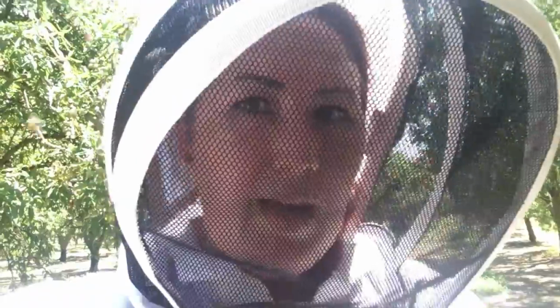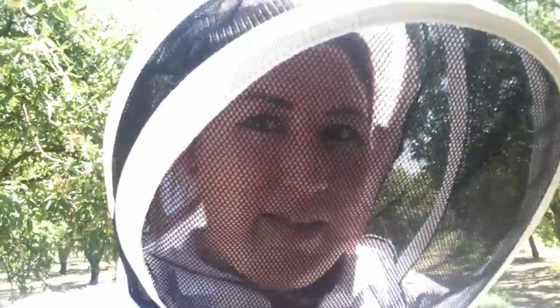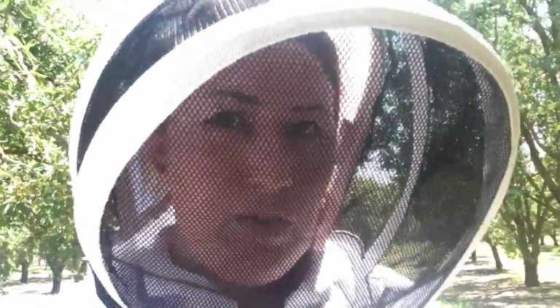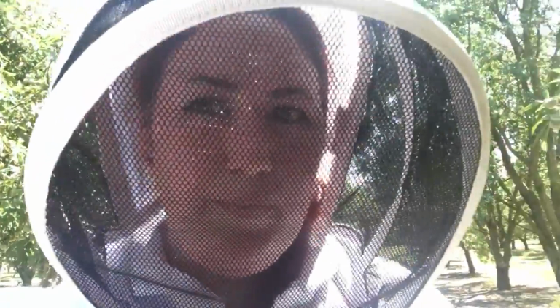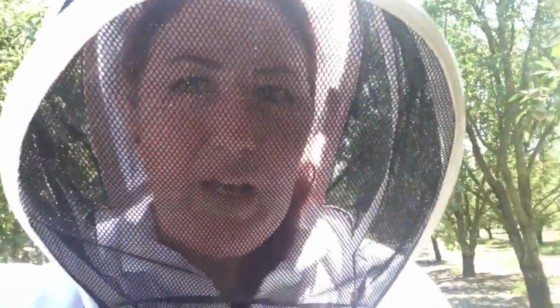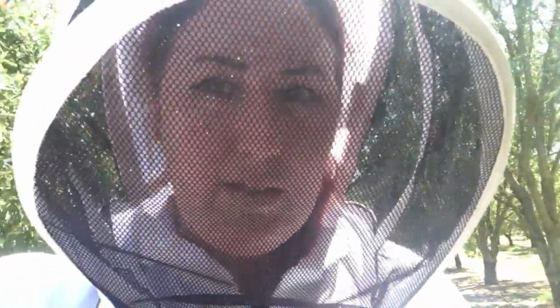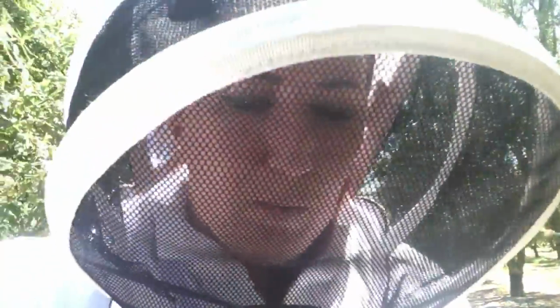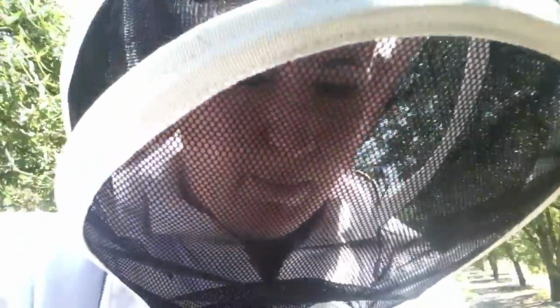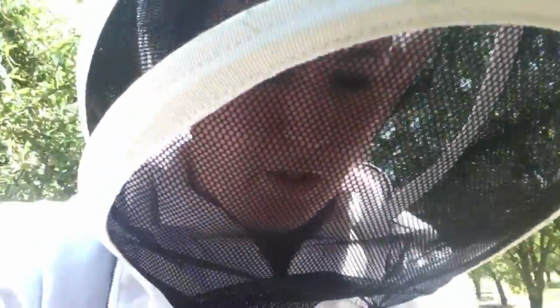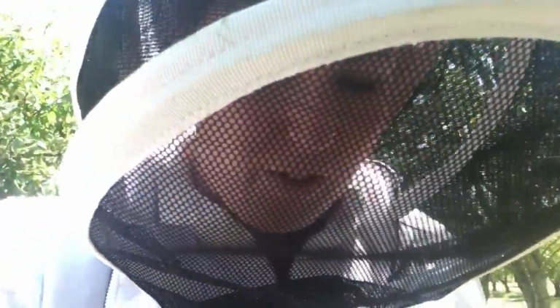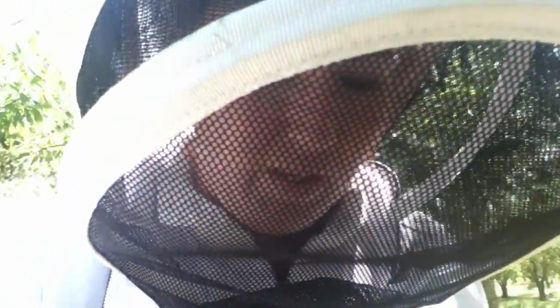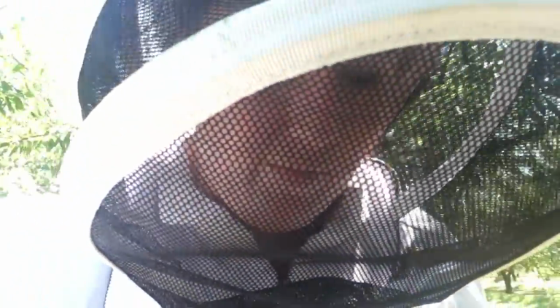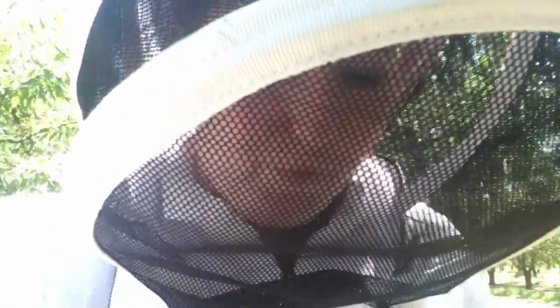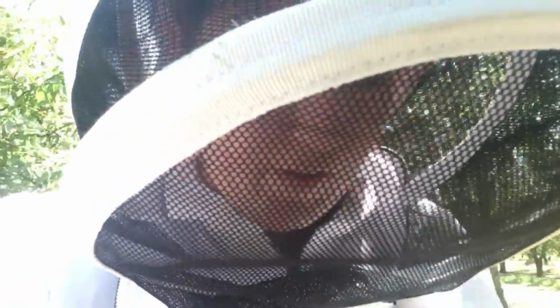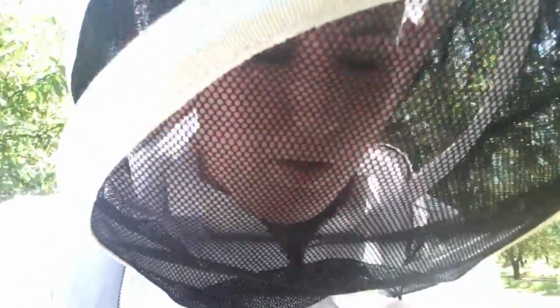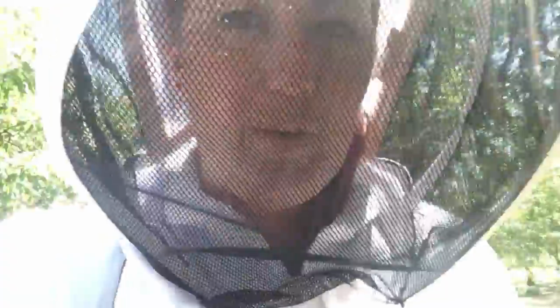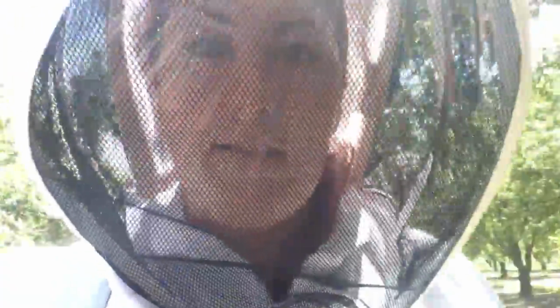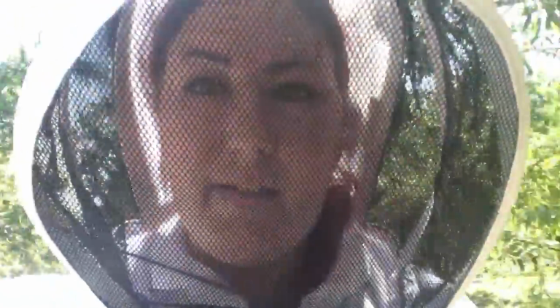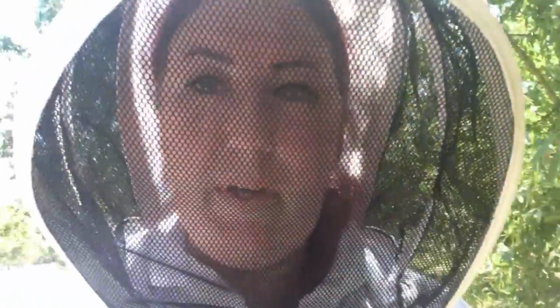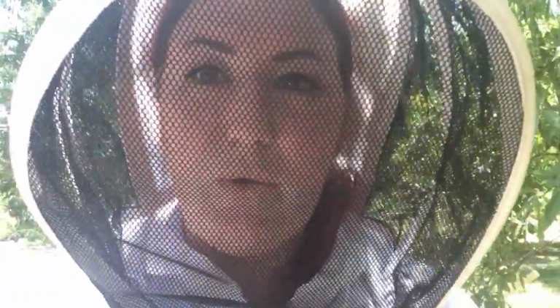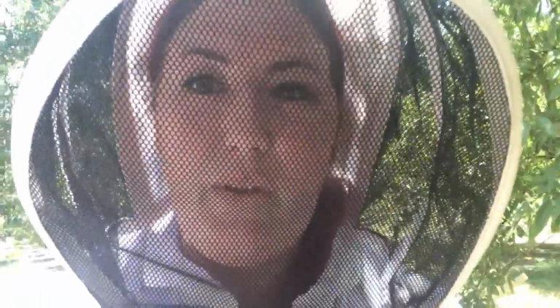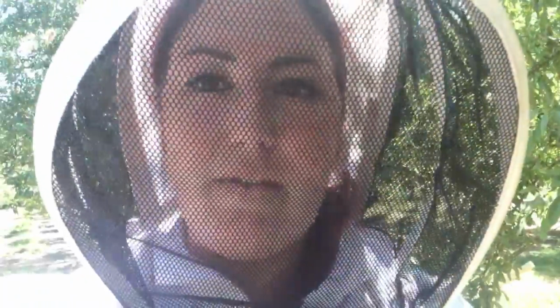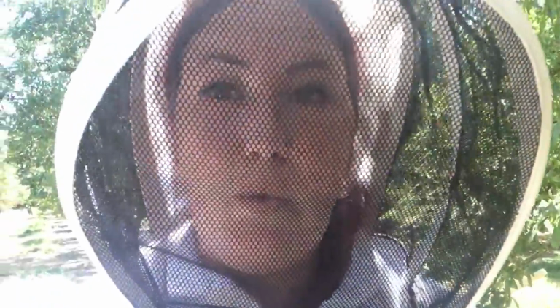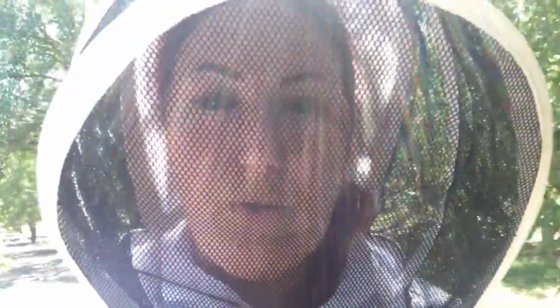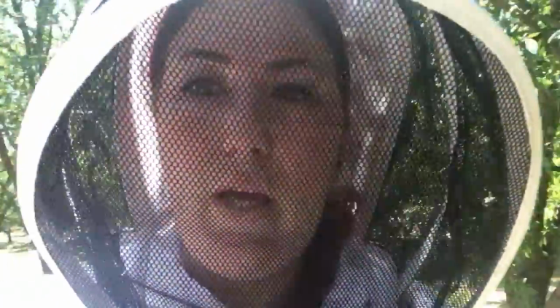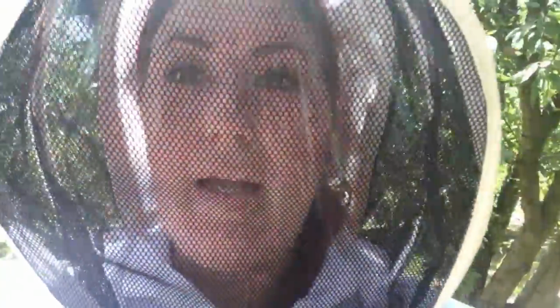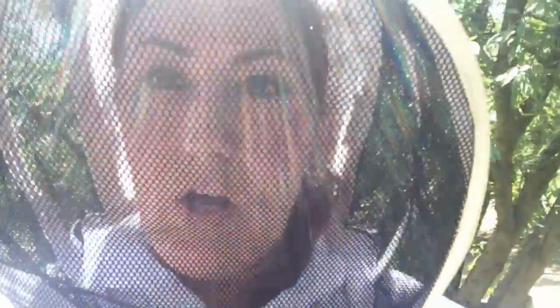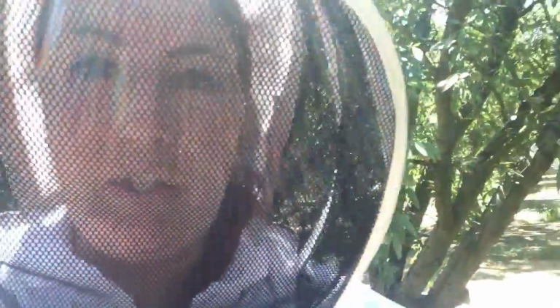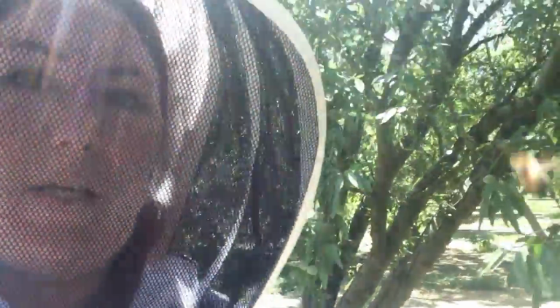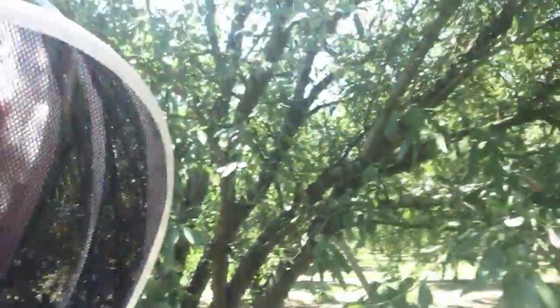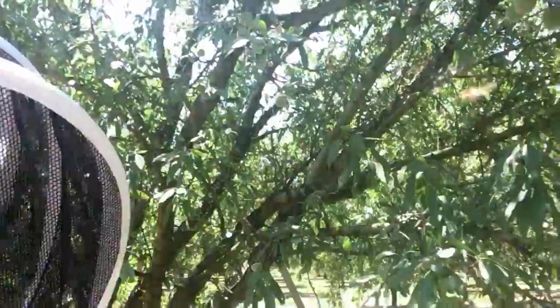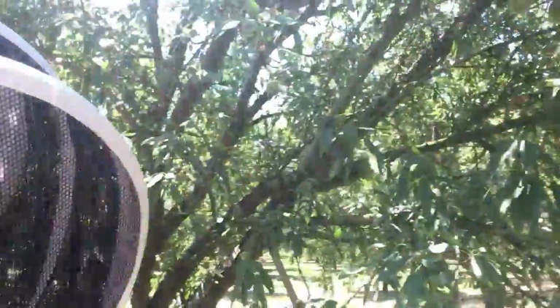Hi, this is Angel and I wanted to make a correction from the first video. I realized in the excitement I told you that this is a walnut tree. It is not a walnut tree. It's an almond tree.